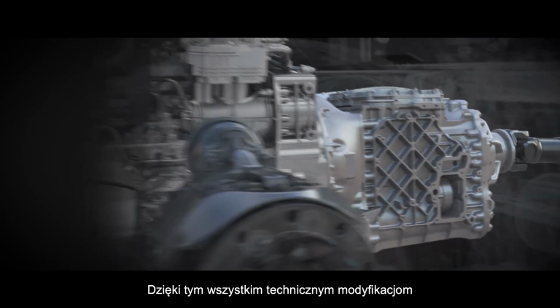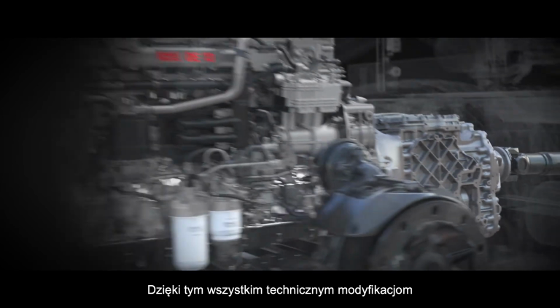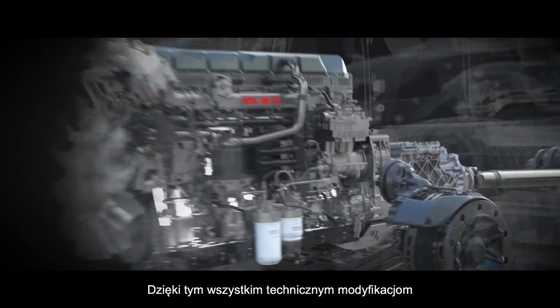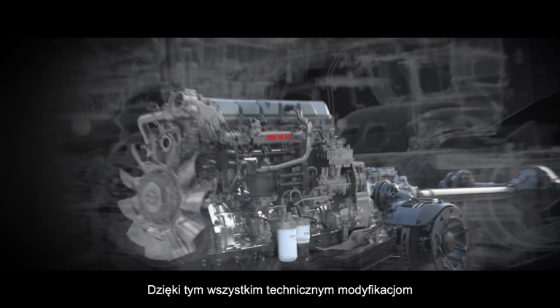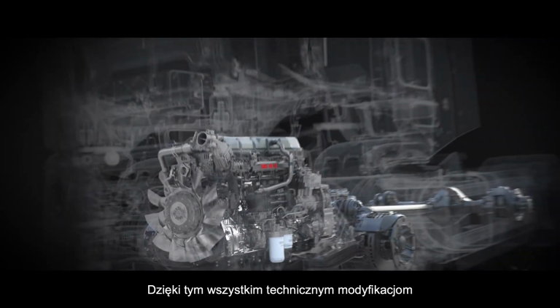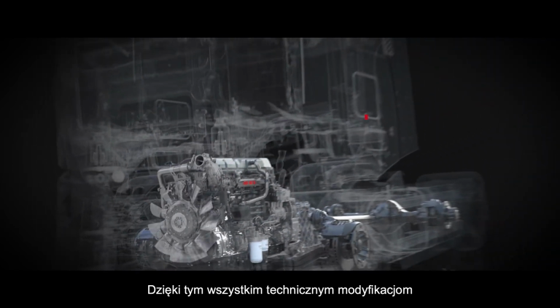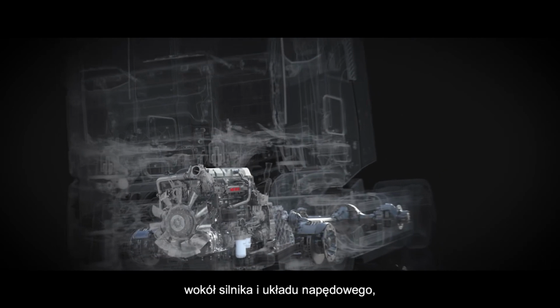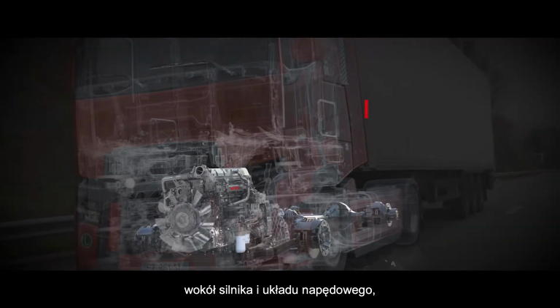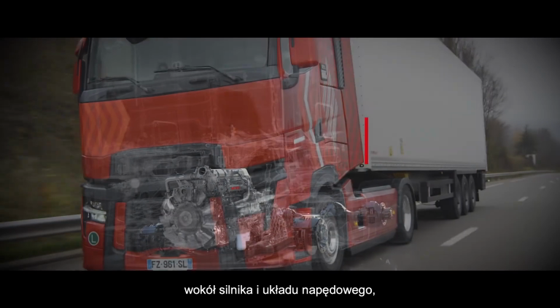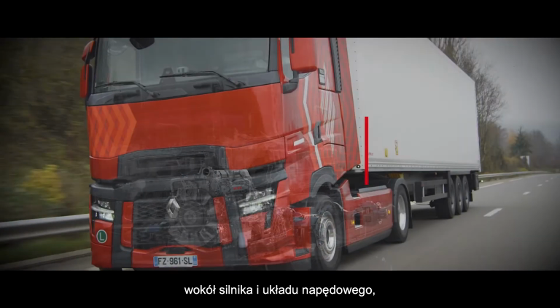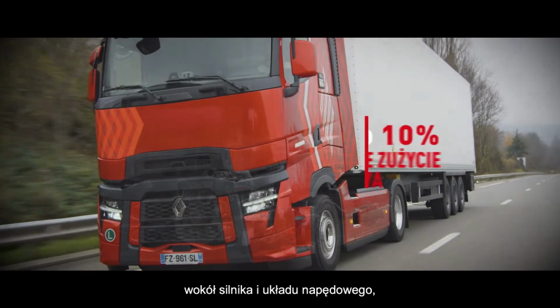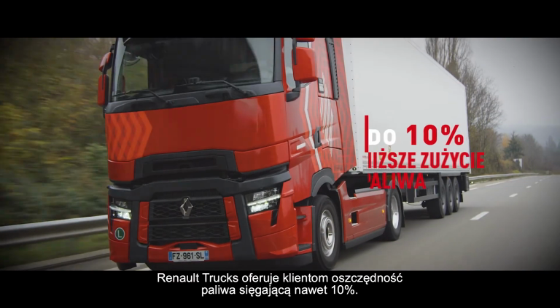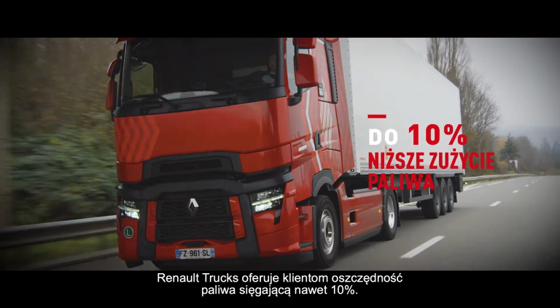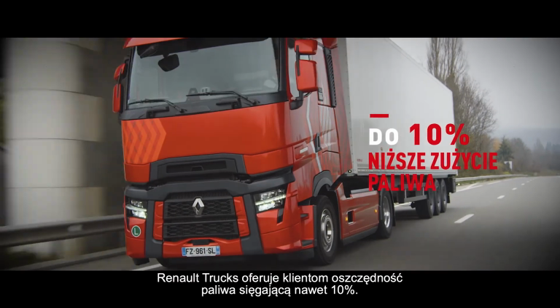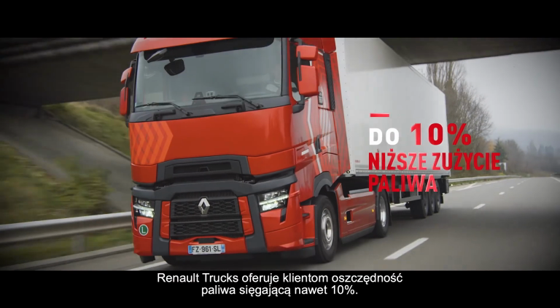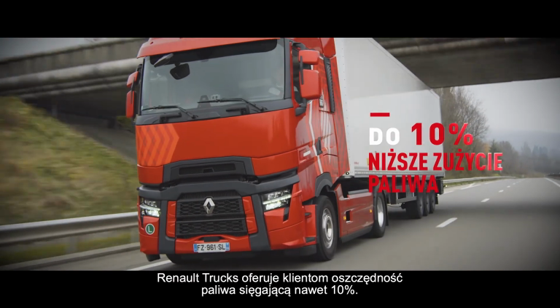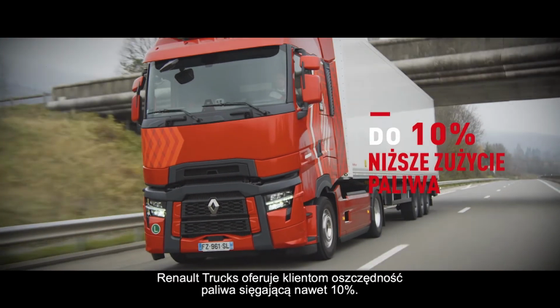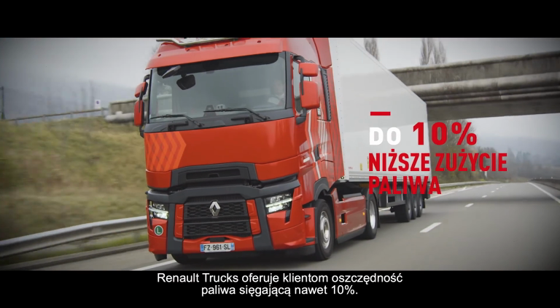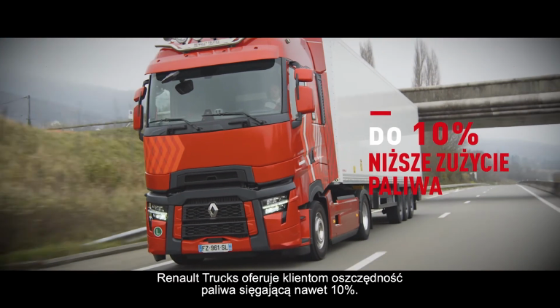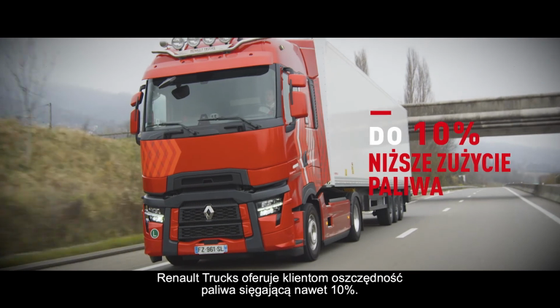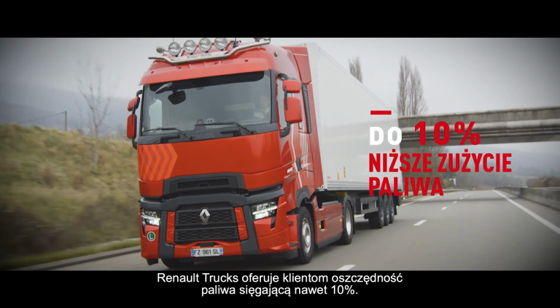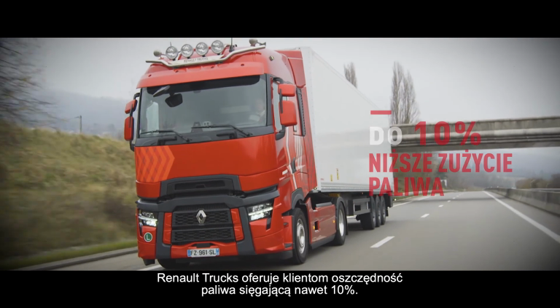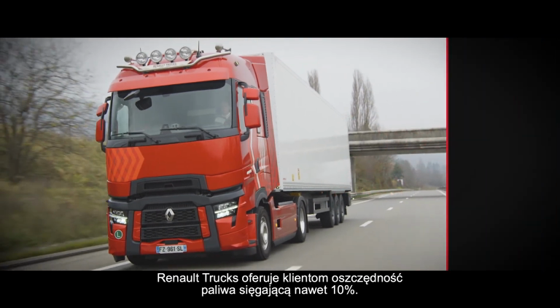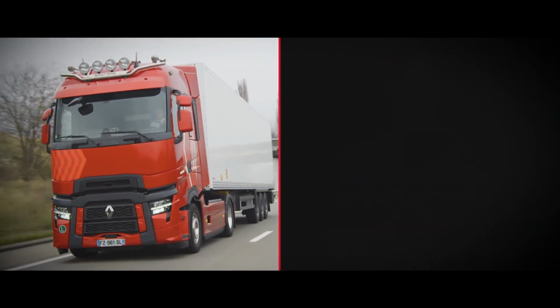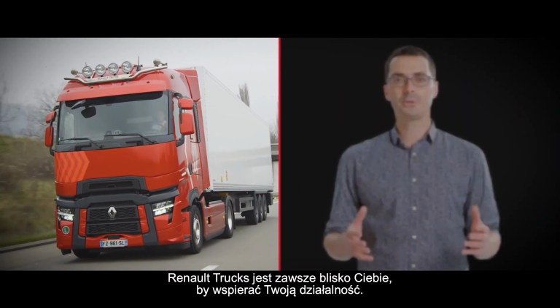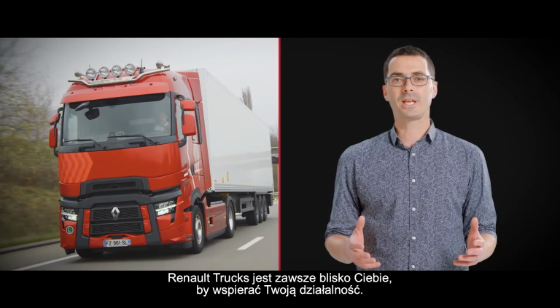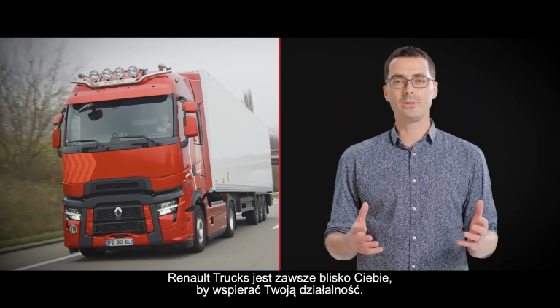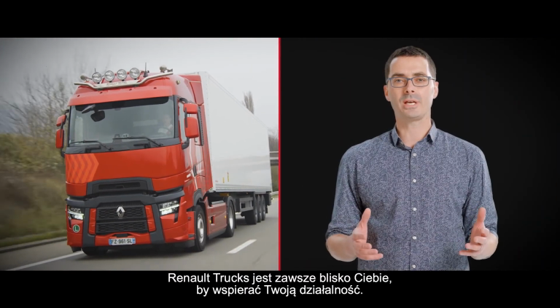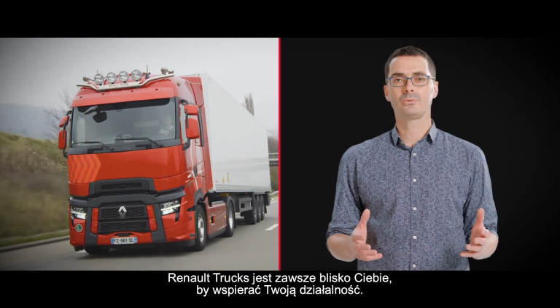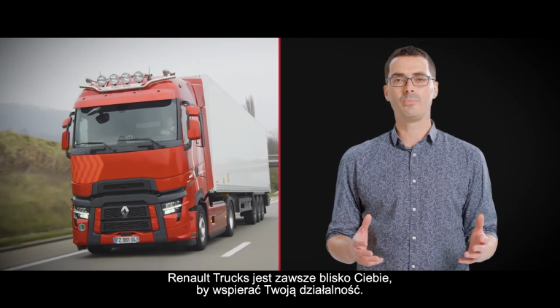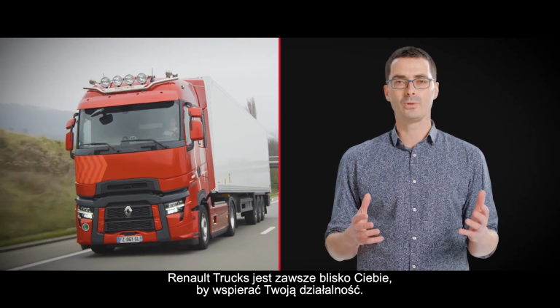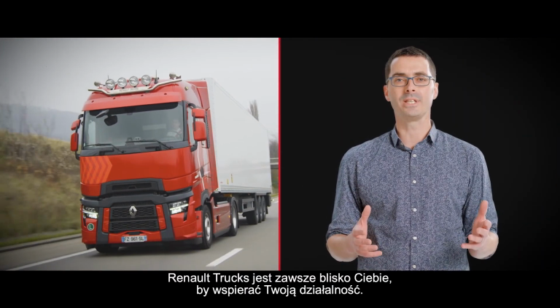Thanks to all these technology developments around the engines and the driveline, Renault Trucks brings up to 10% fuel savings to its customers. Renault Trucks stays by your side to support your business.